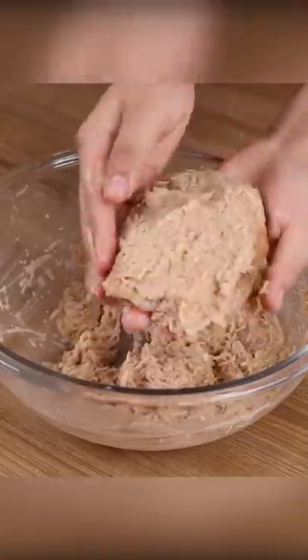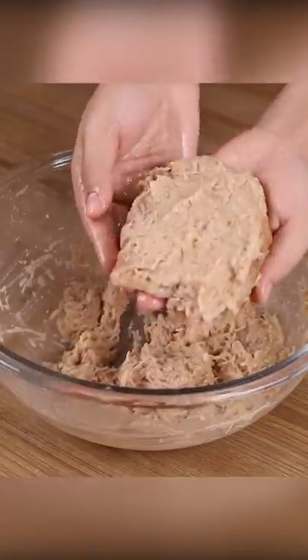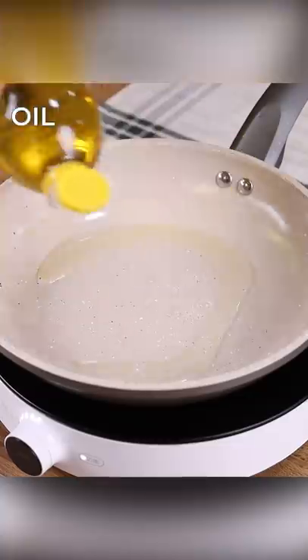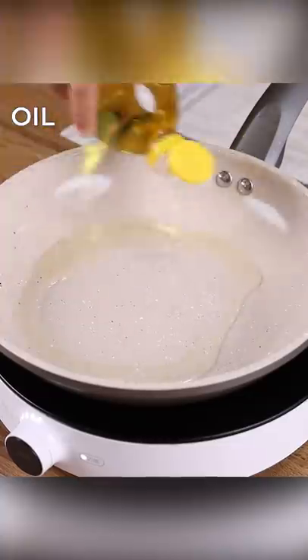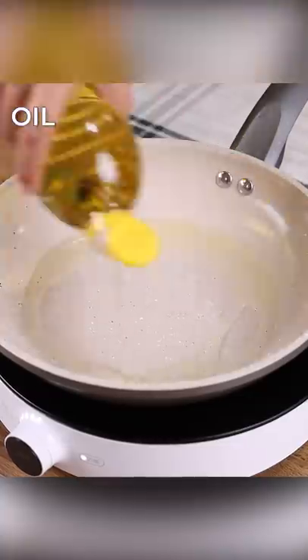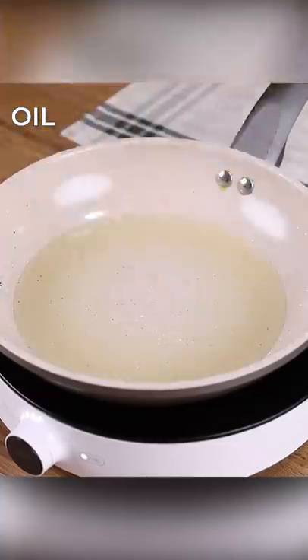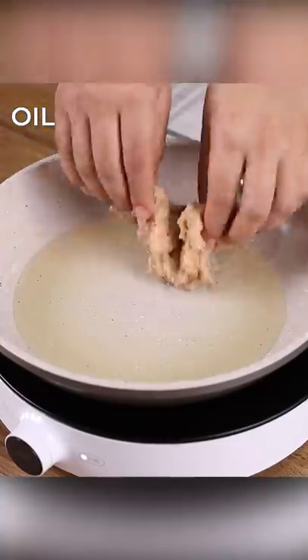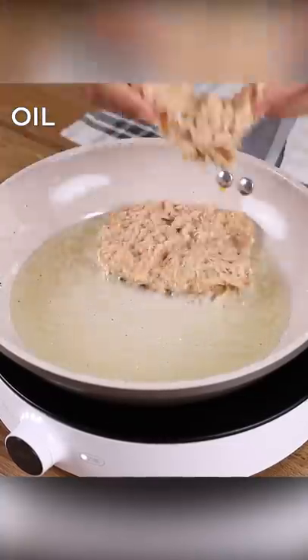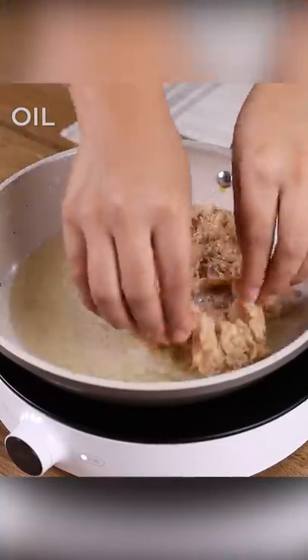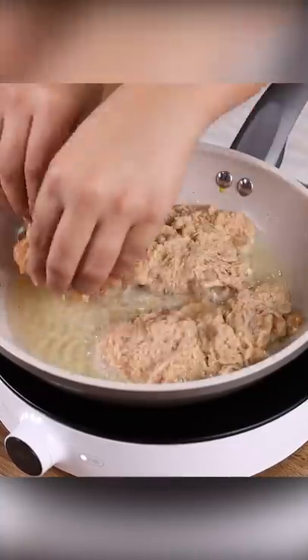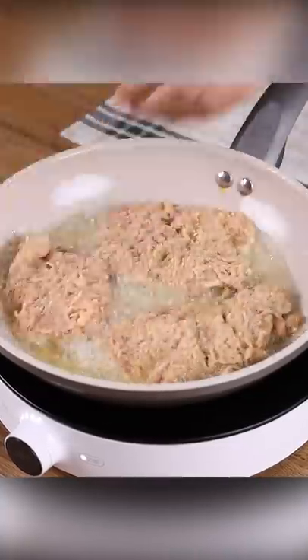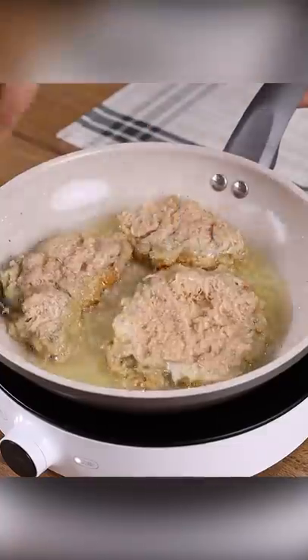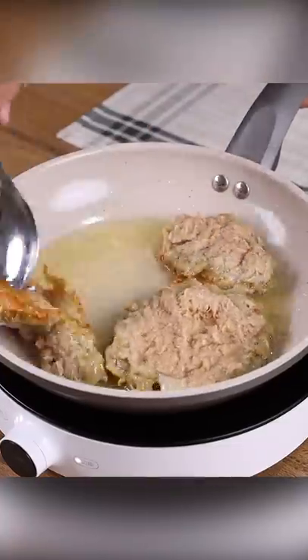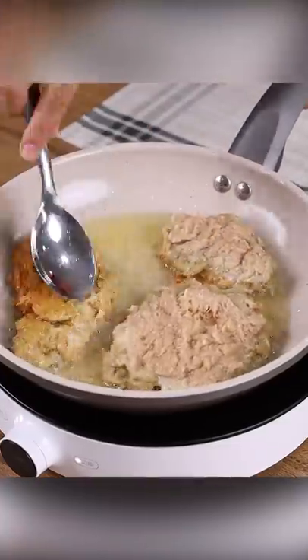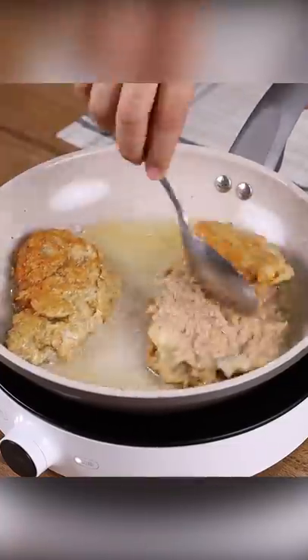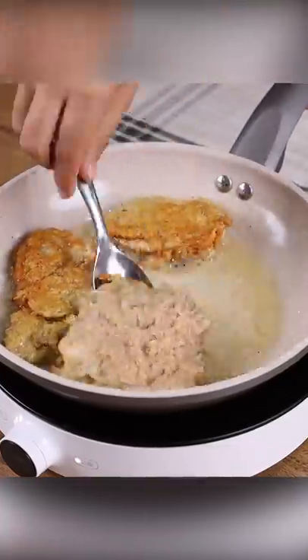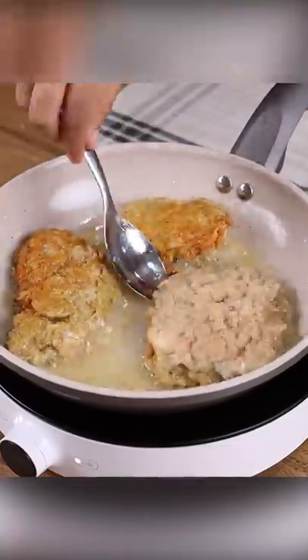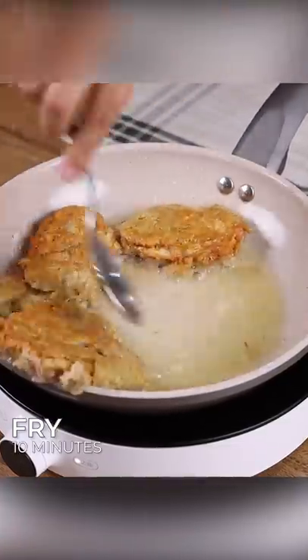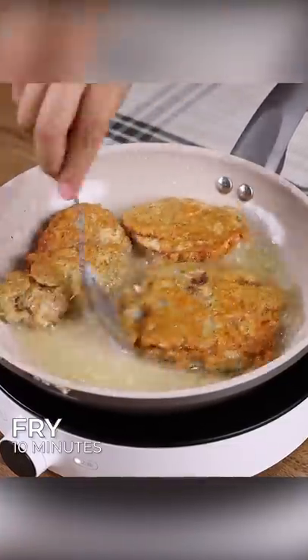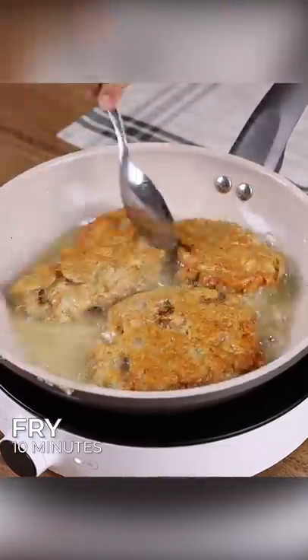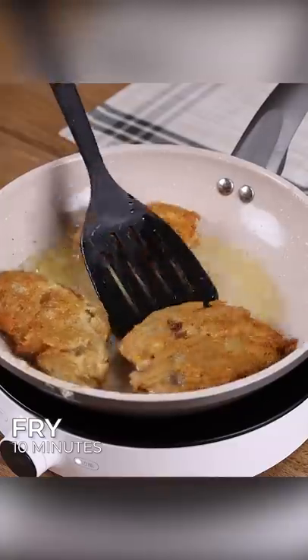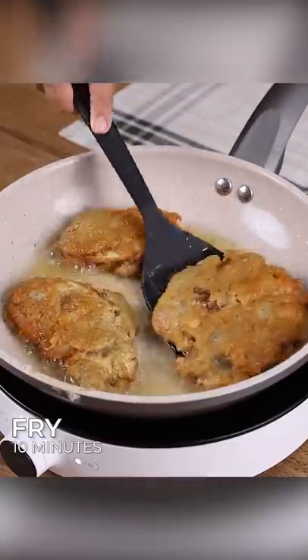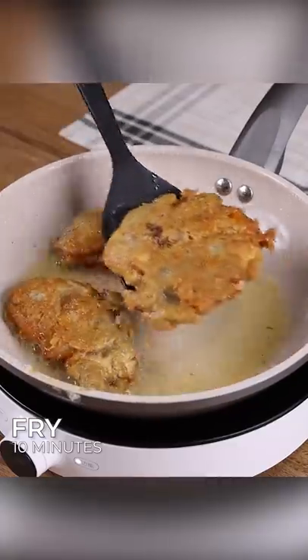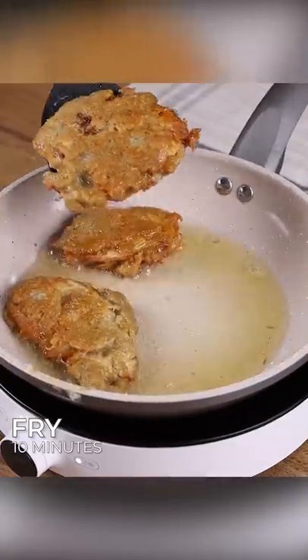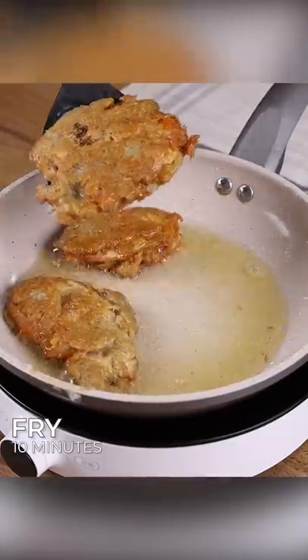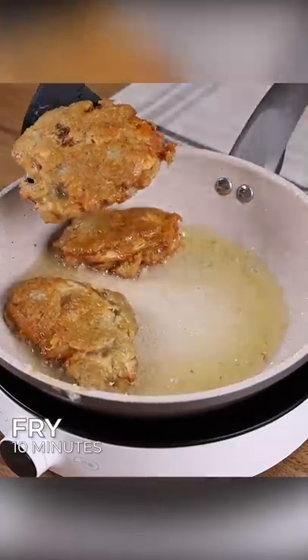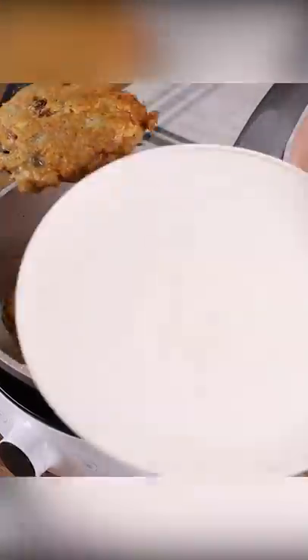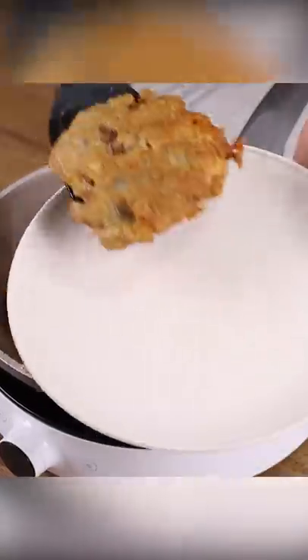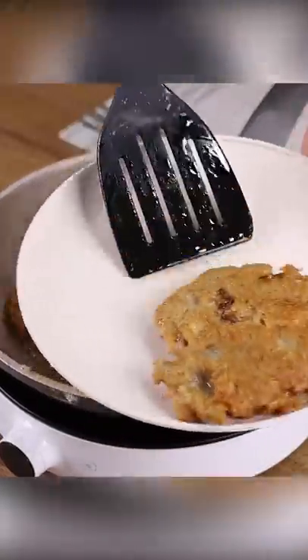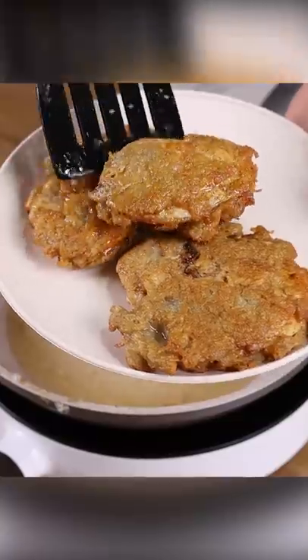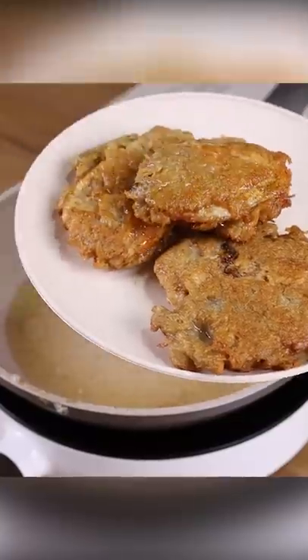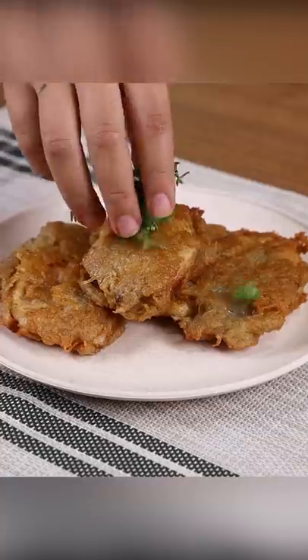Add oil to a frying pan and let it heat up. Place the pieces of chicken in to fry. After frying one side, turn it over to fry the other. Let each side fry for about 10 minutes so that the chicken is well cooked.